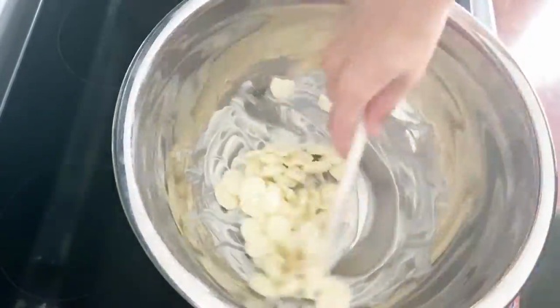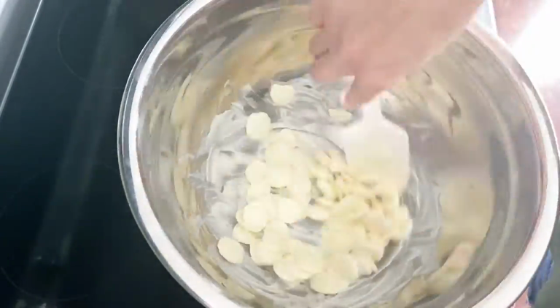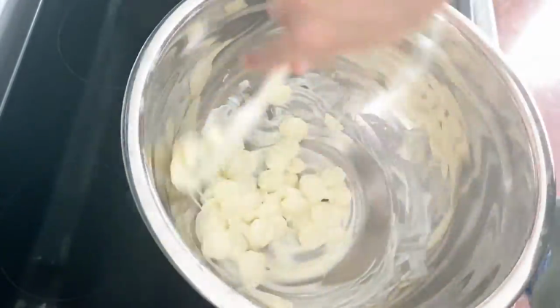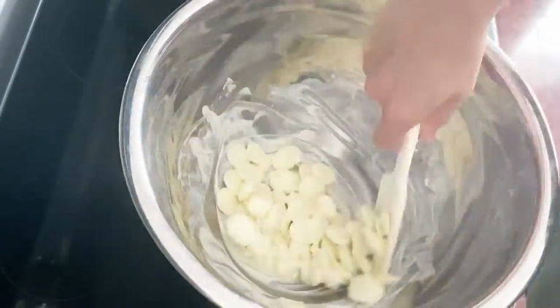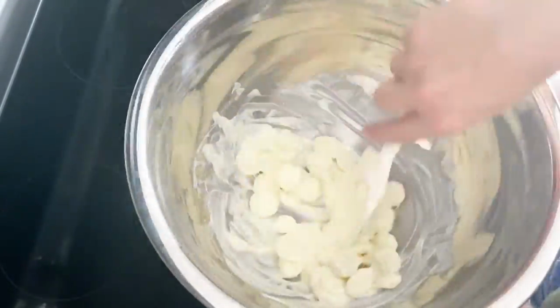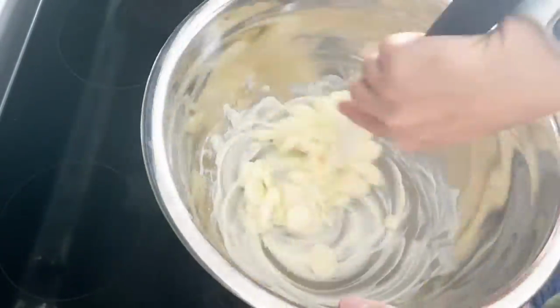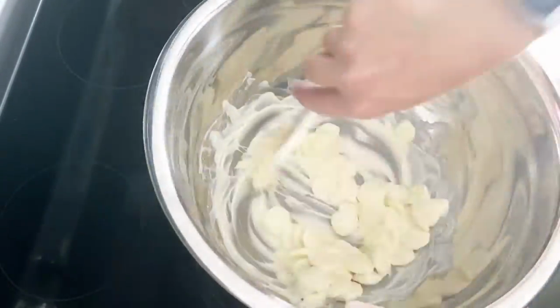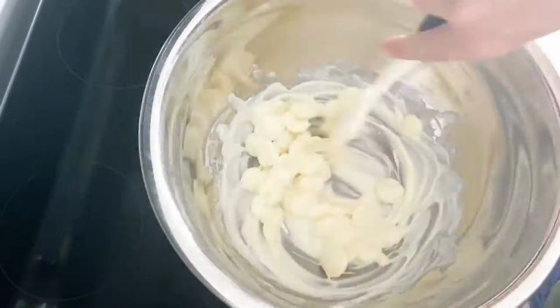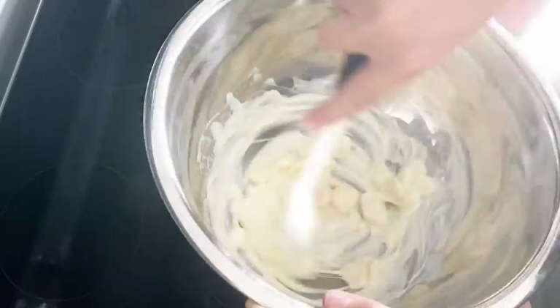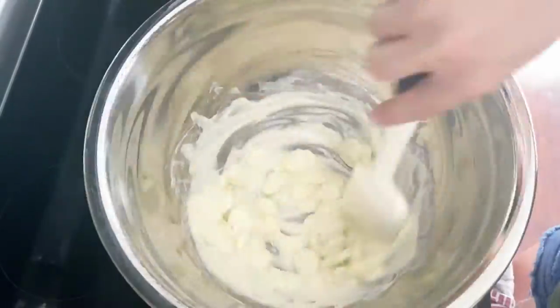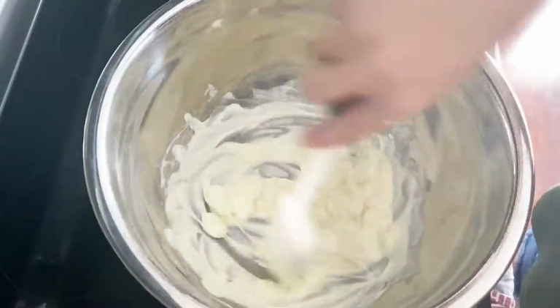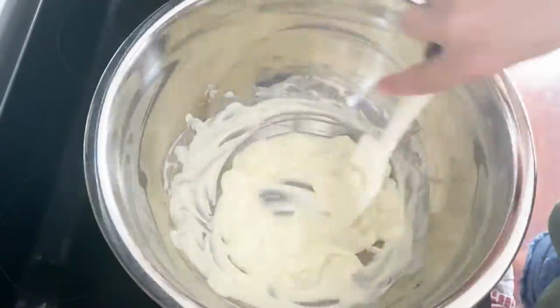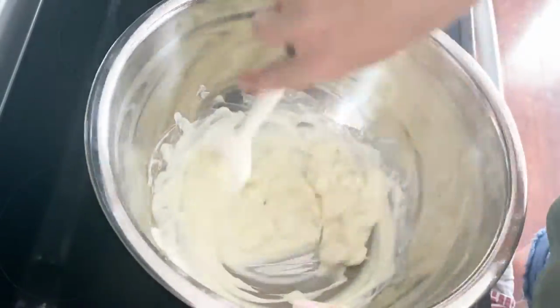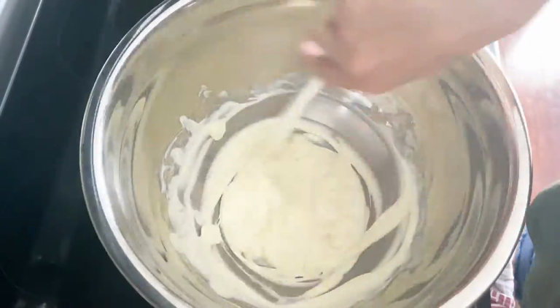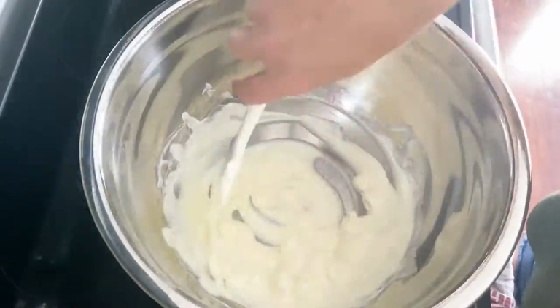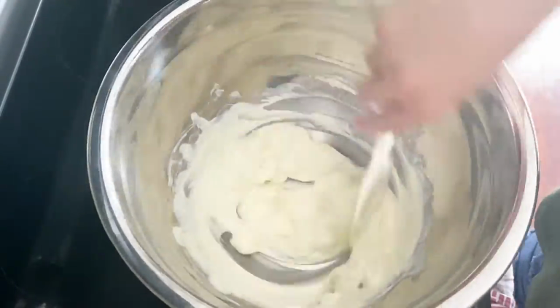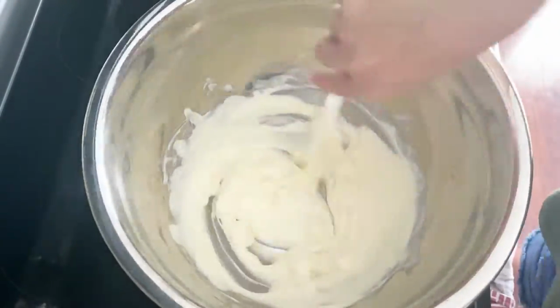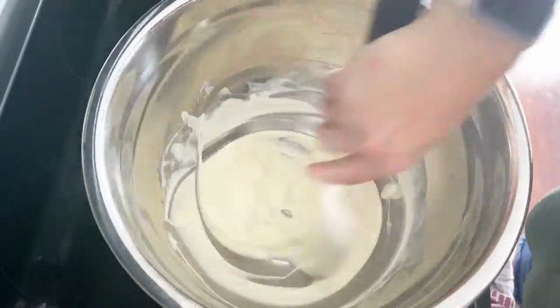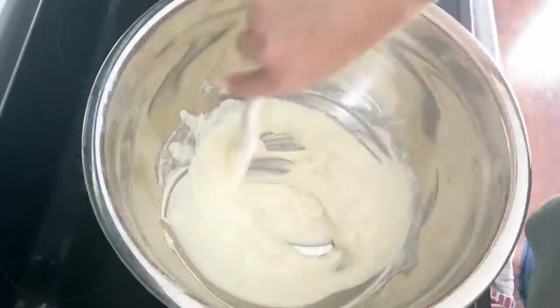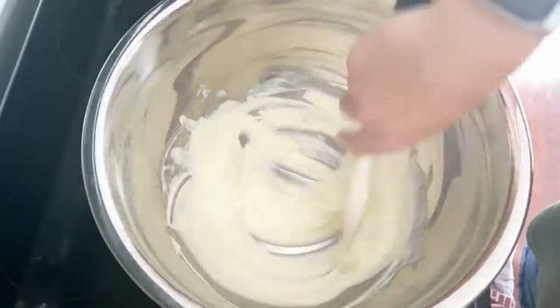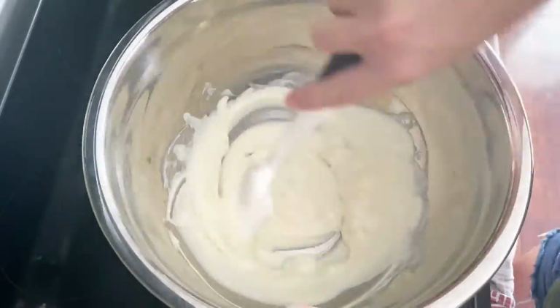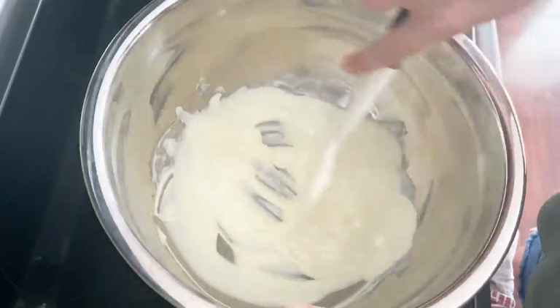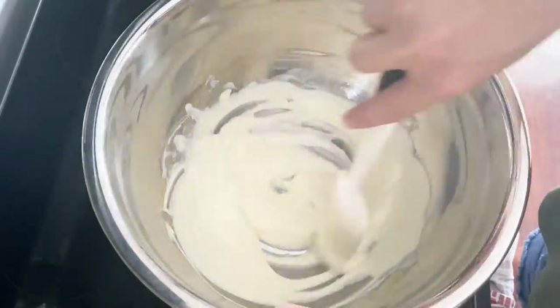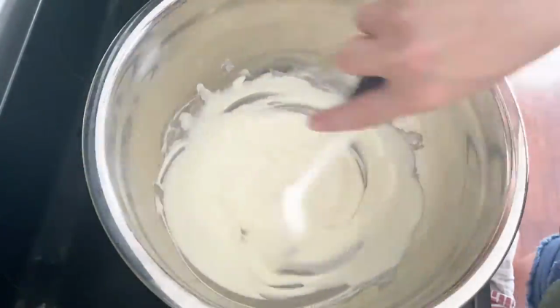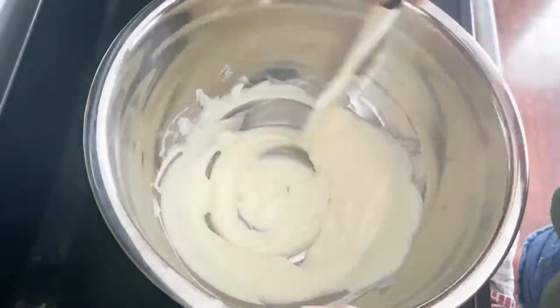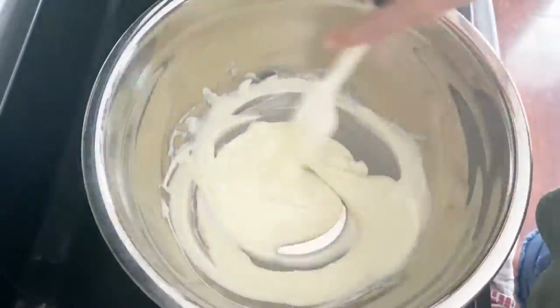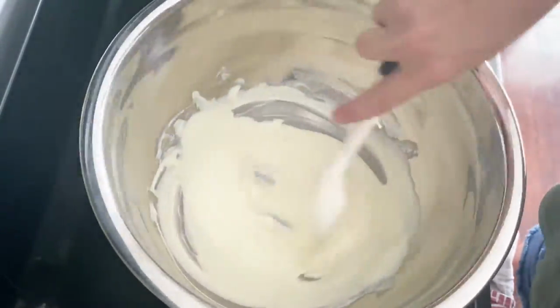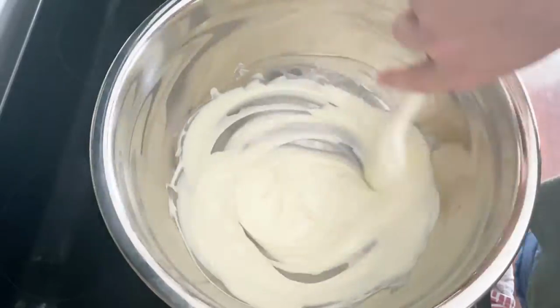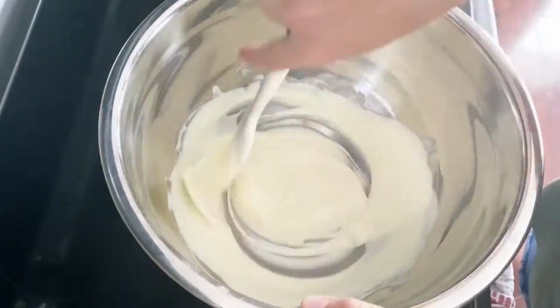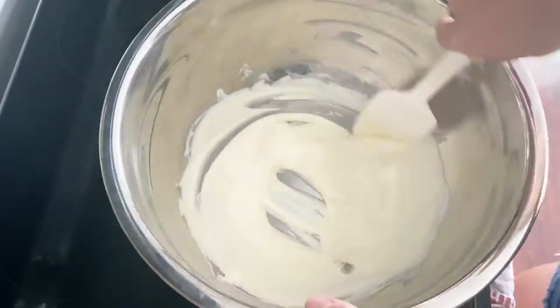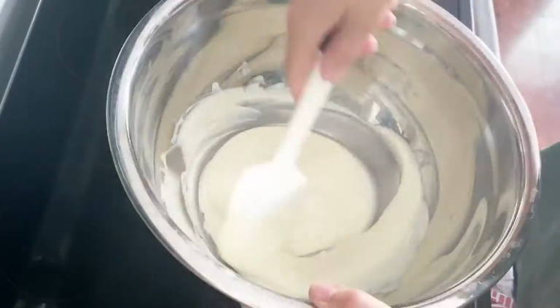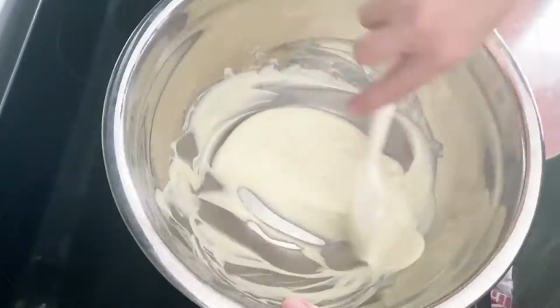Add your chocolate and stir it continuously until the chocolate is completely melted. You do not want to walk away from this.